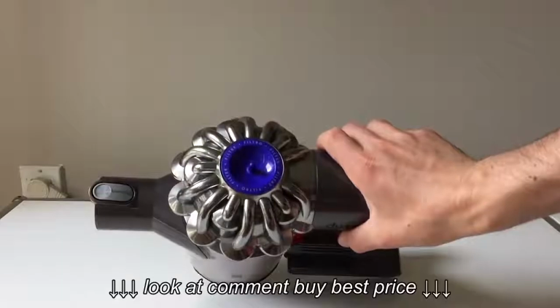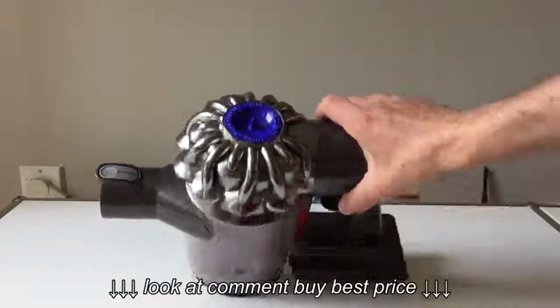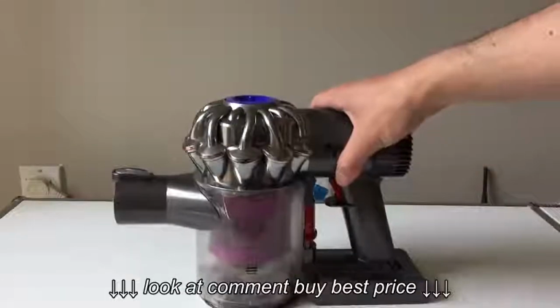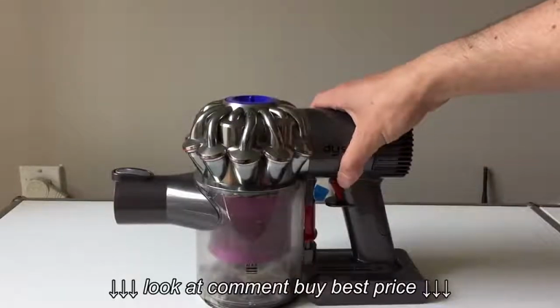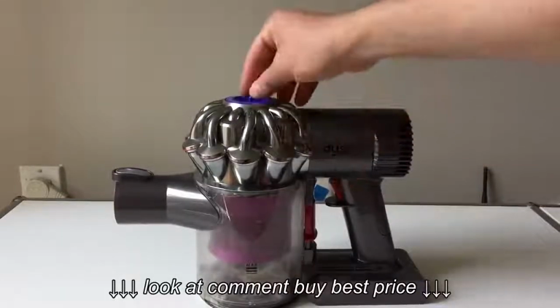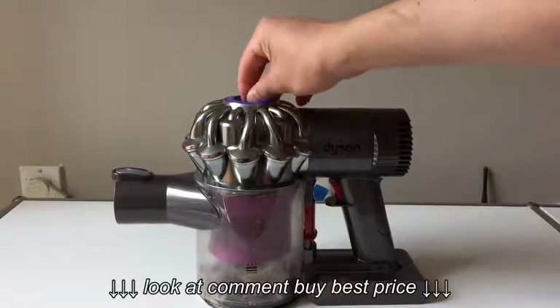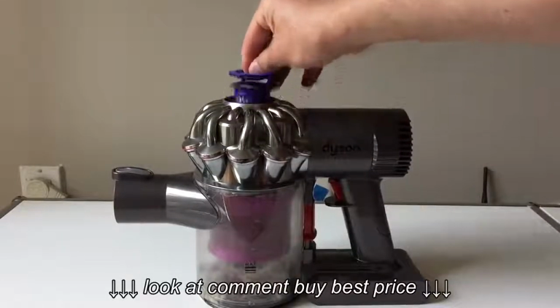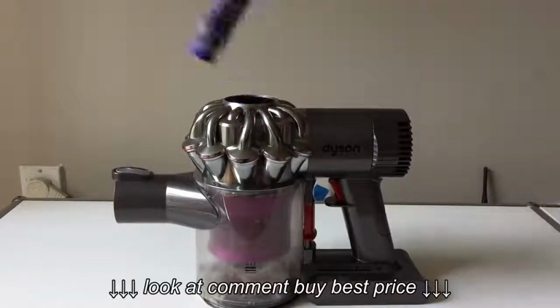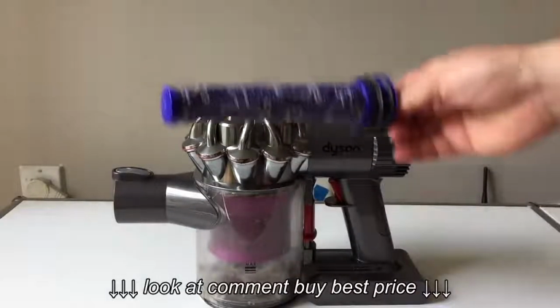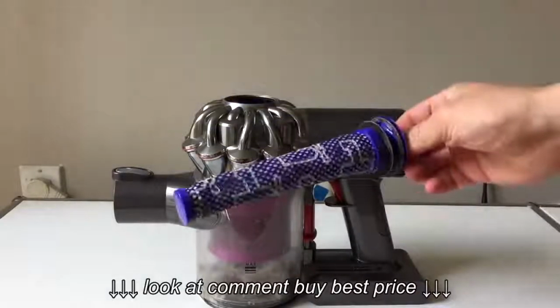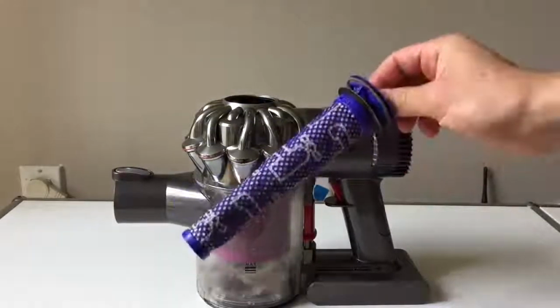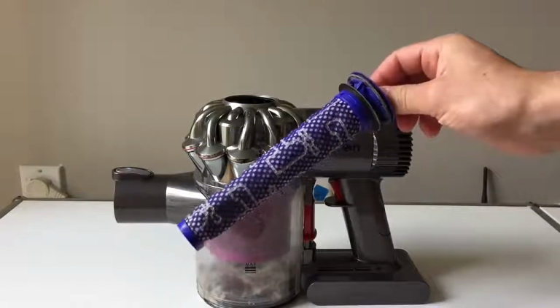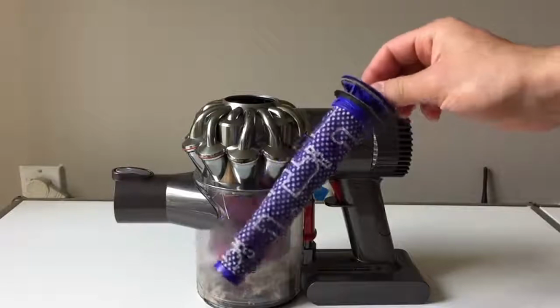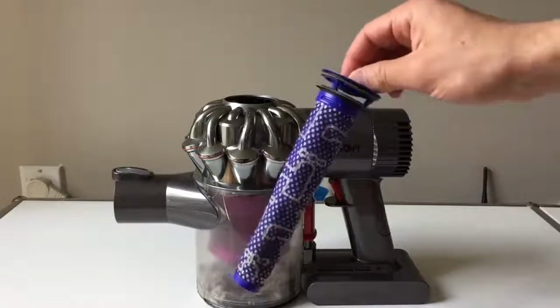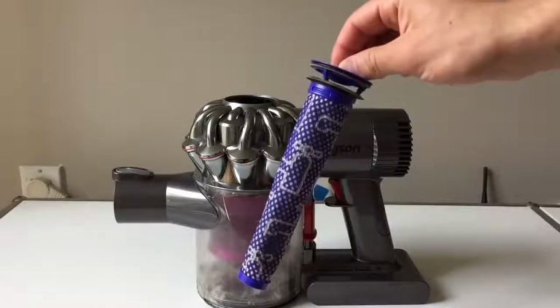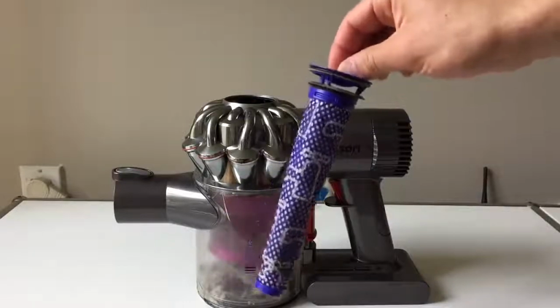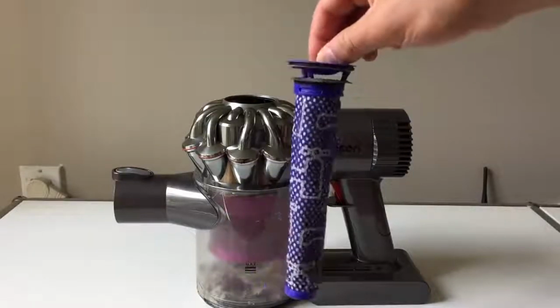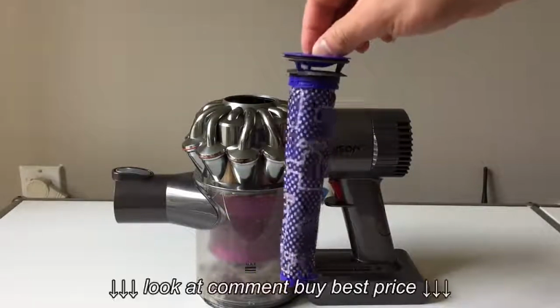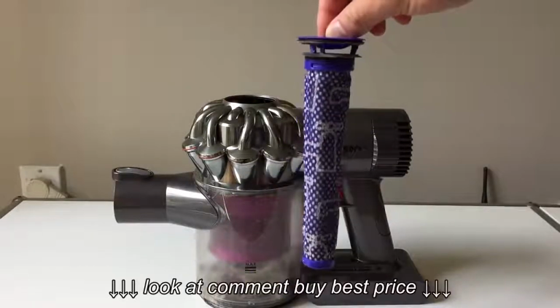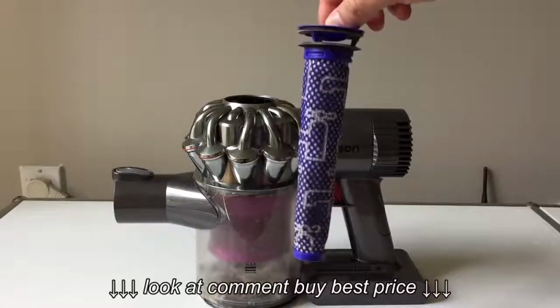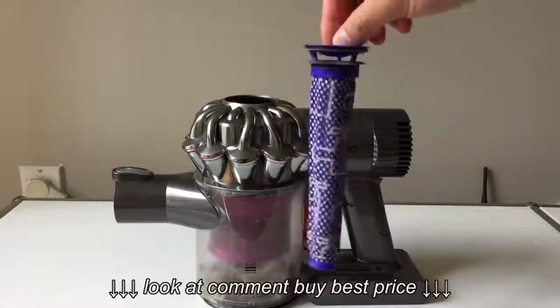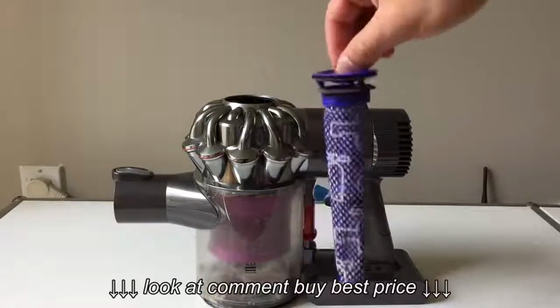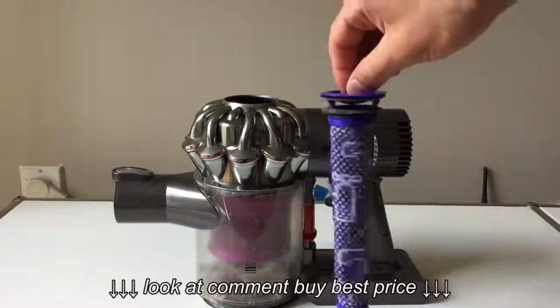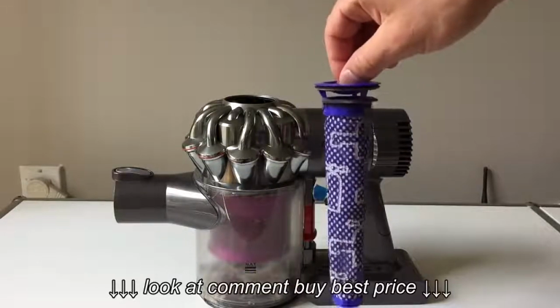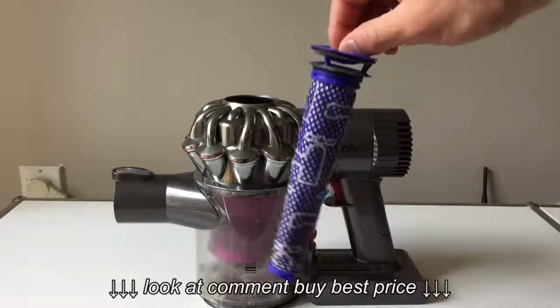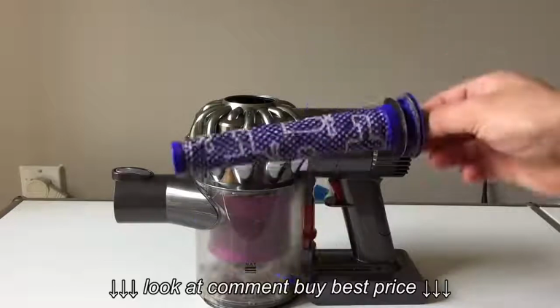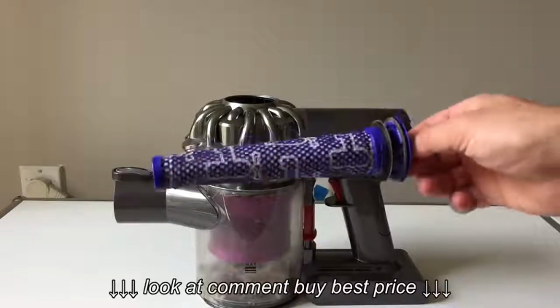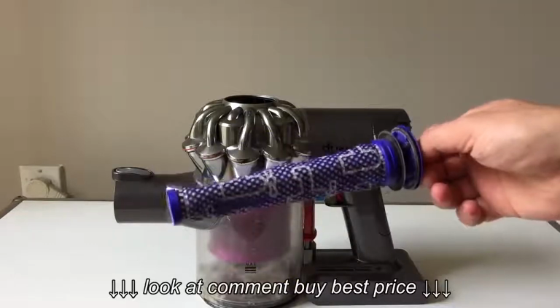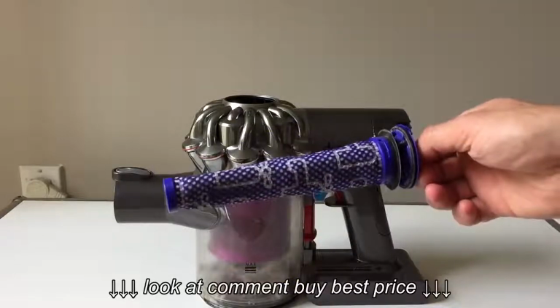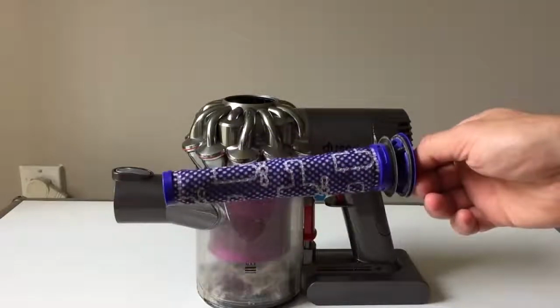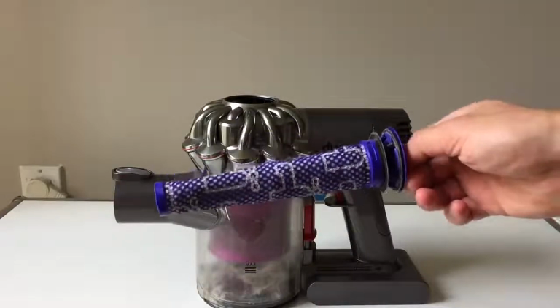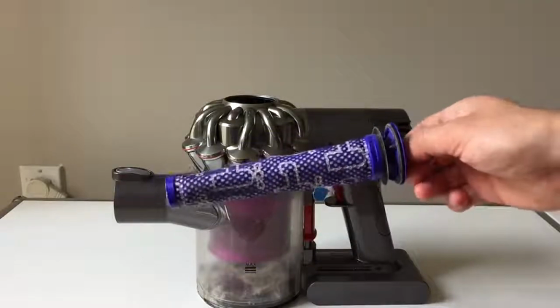The filter is on the top — give it a quick pull and that's it. This filter is cleanable and also replaceable, so if you do want a new one you can do that, but you really don't have to.